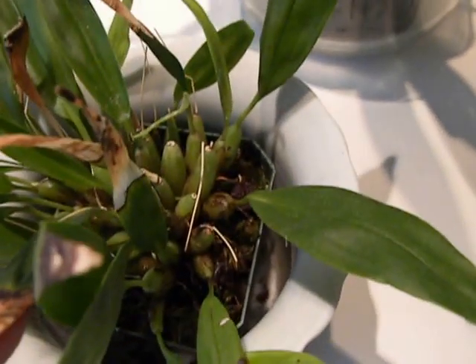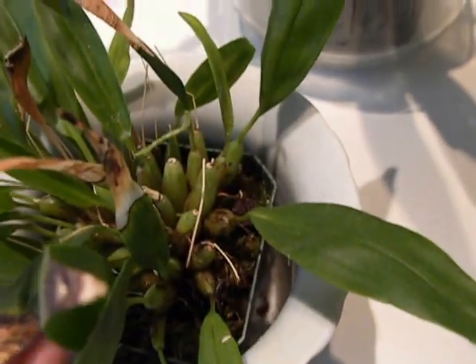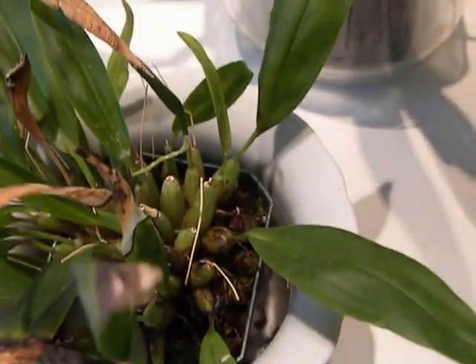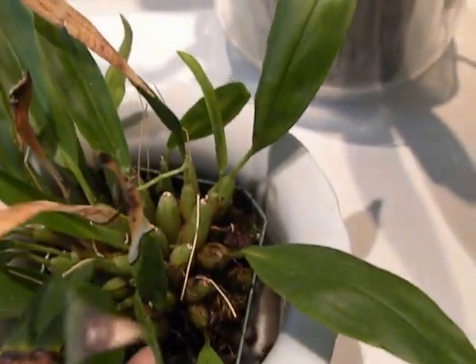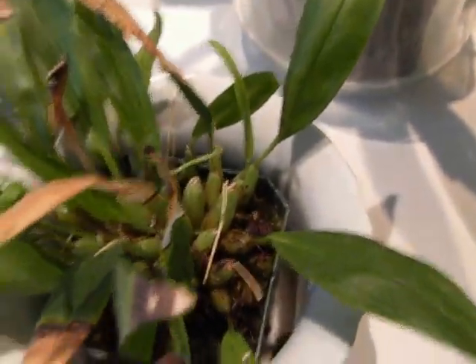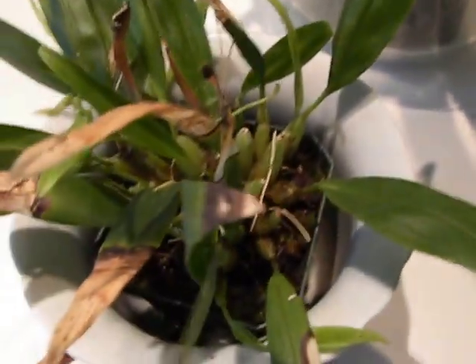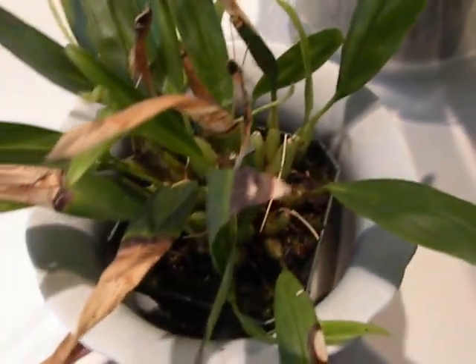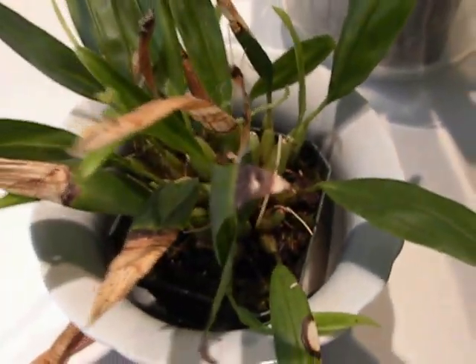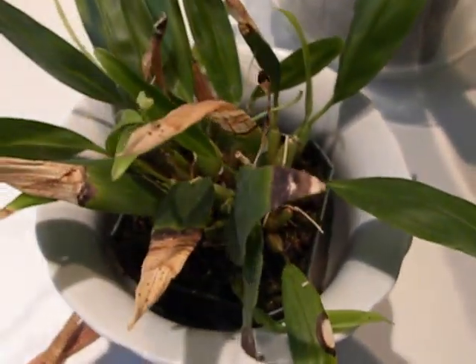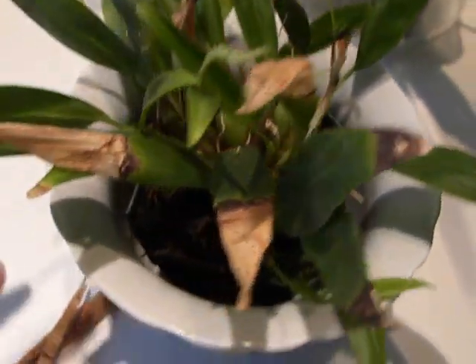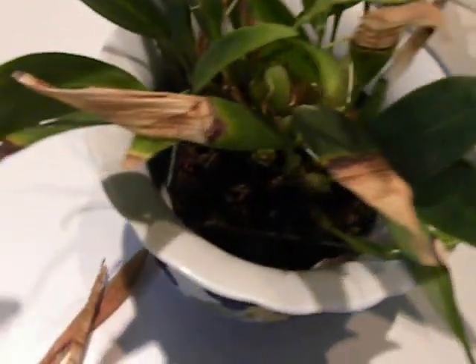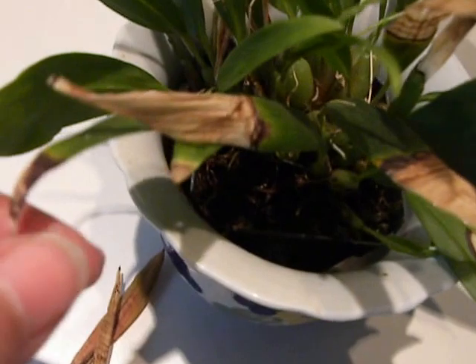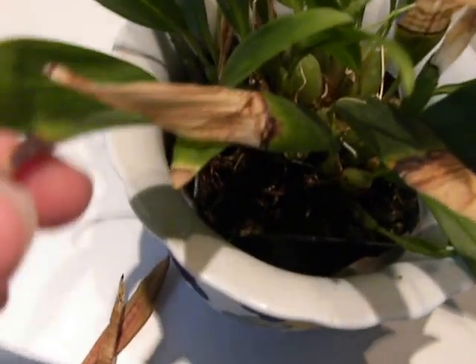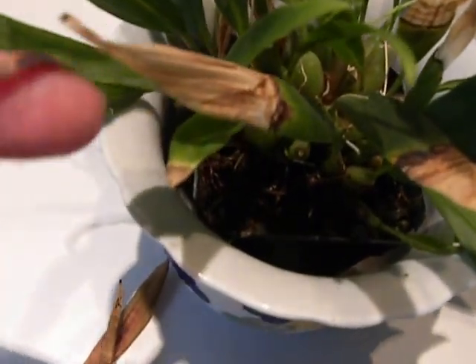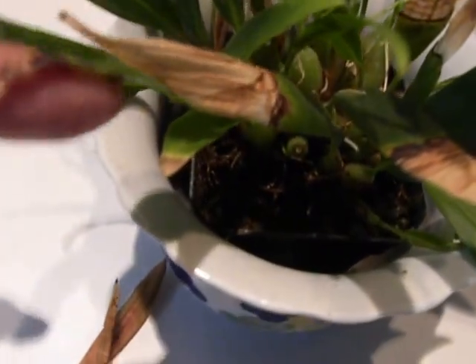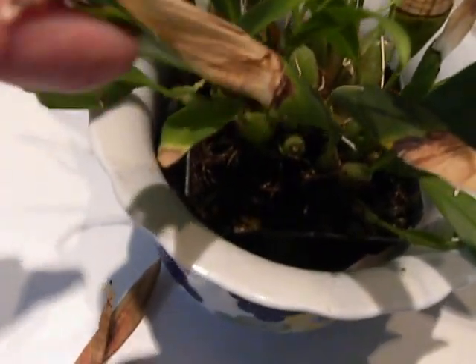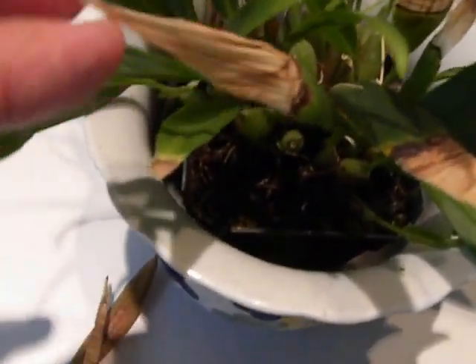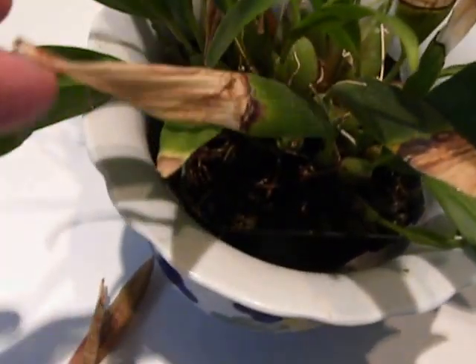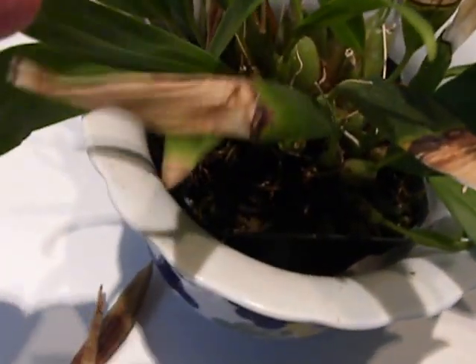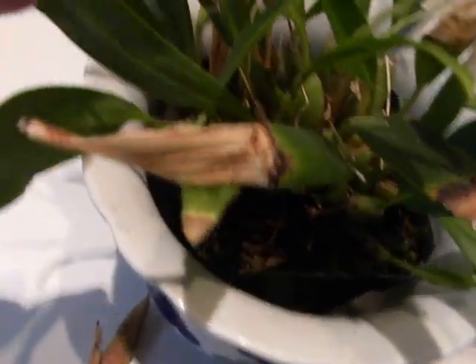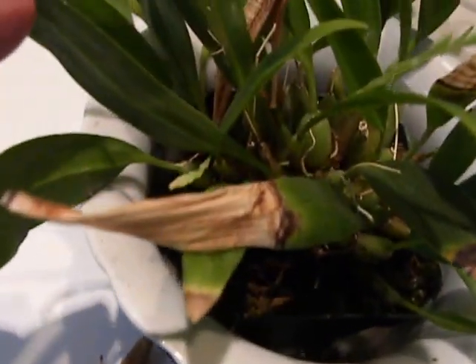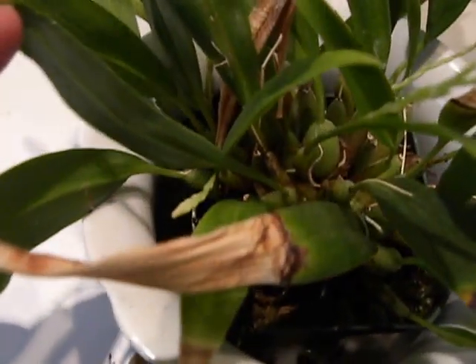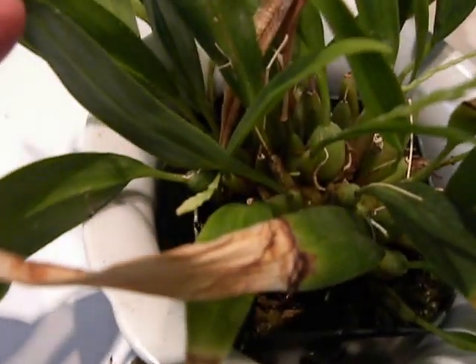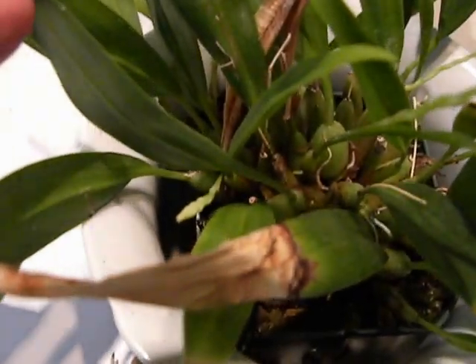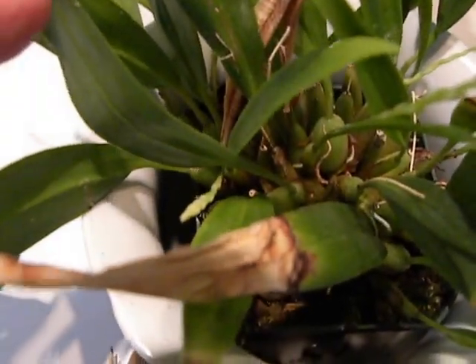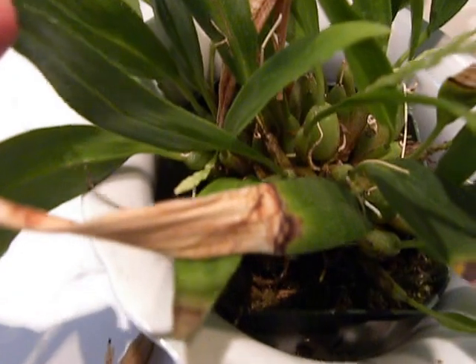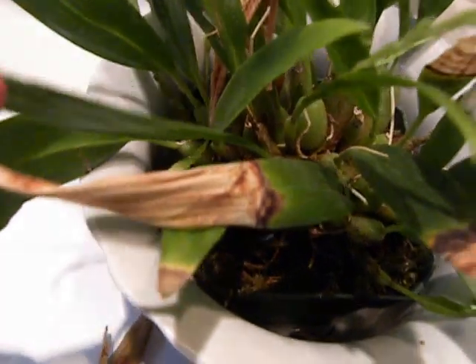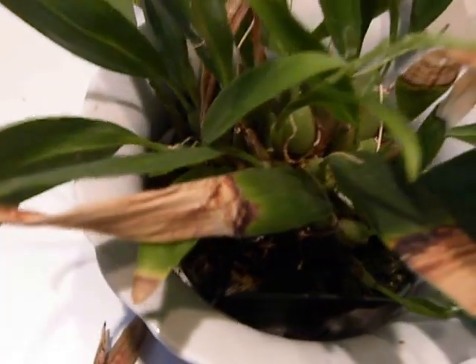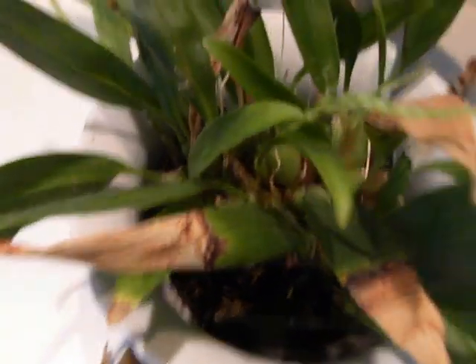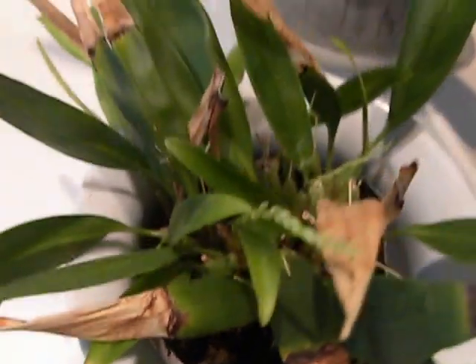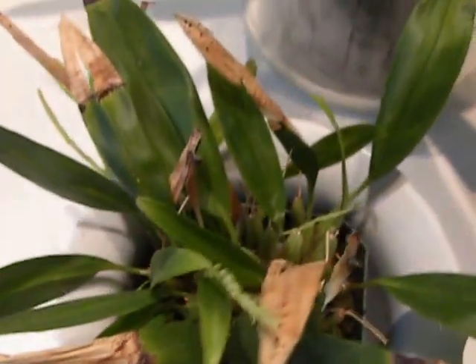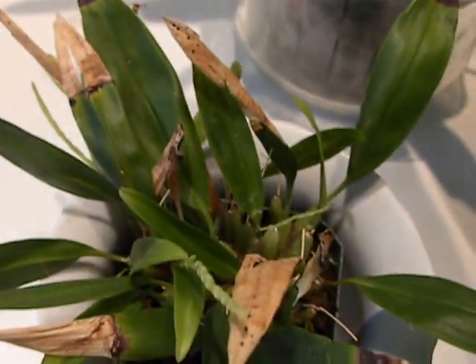I almost threw it out, except for the new plantlets. I kept it thinking, well, if there are new plantlets, maybe there's a chance — oh look, another little spike. There's a chance for a spike.